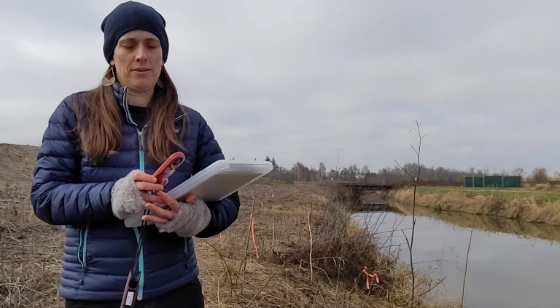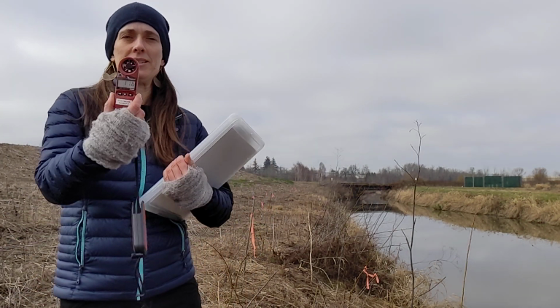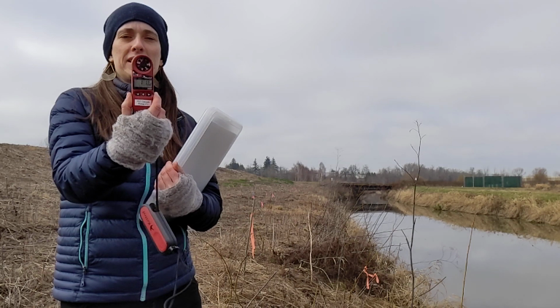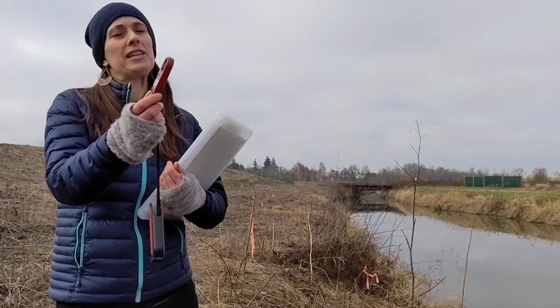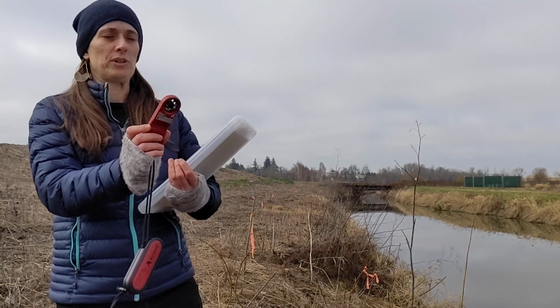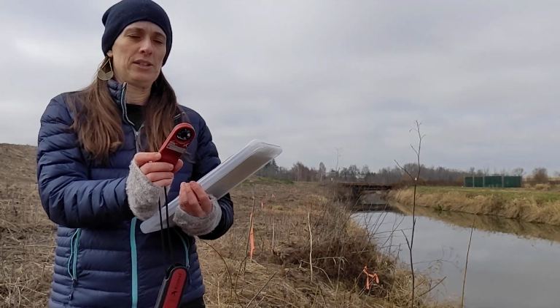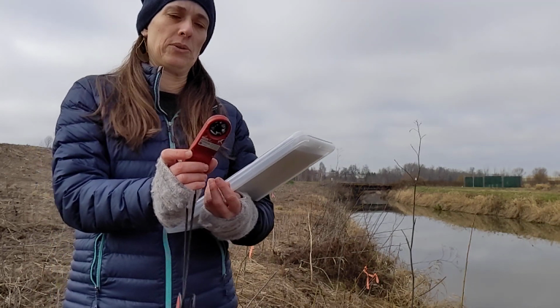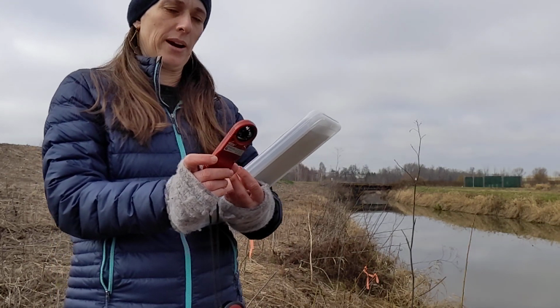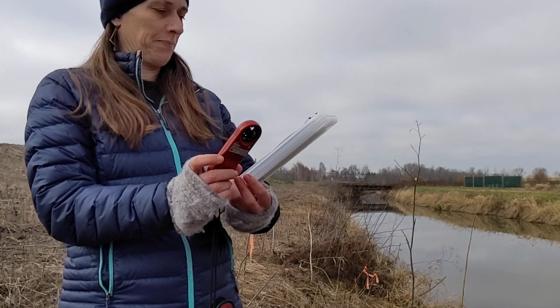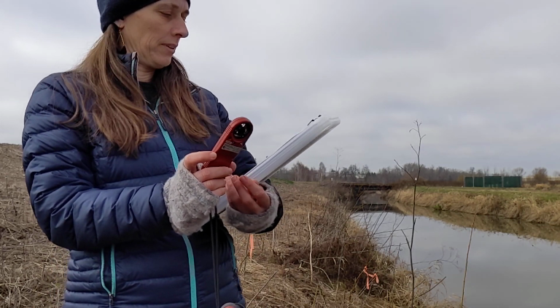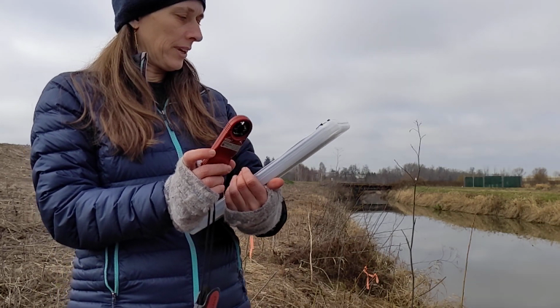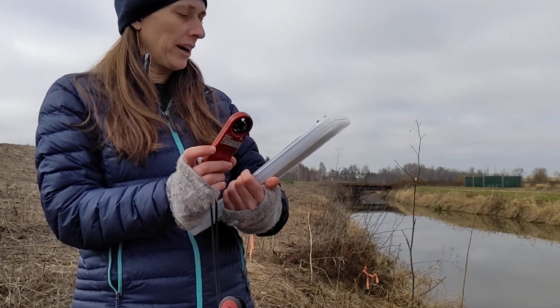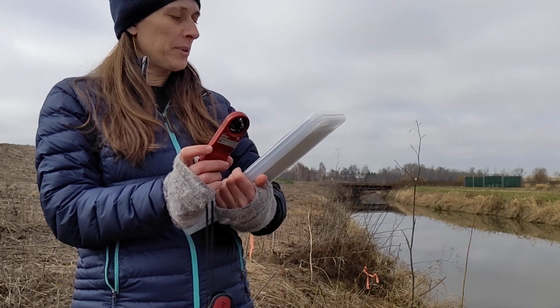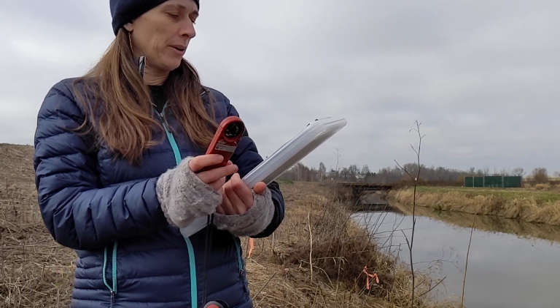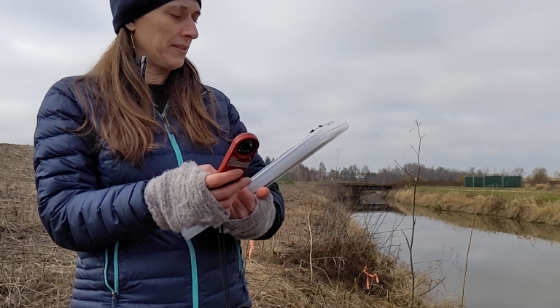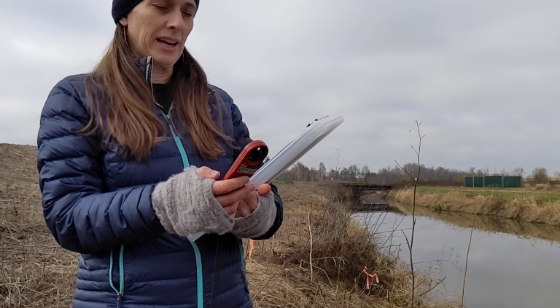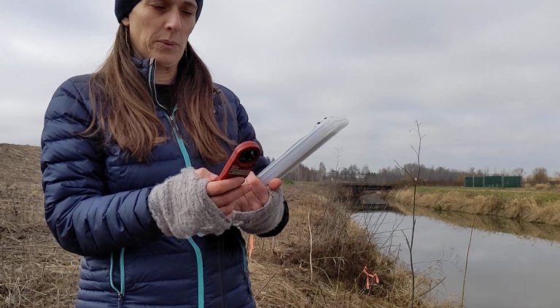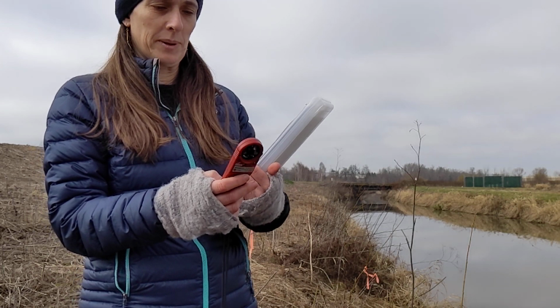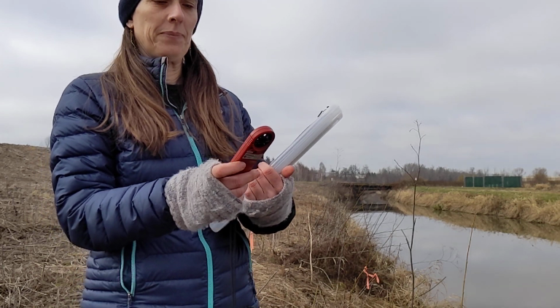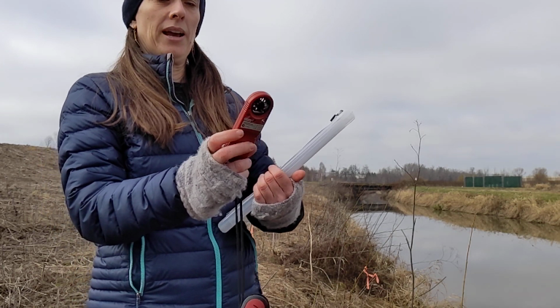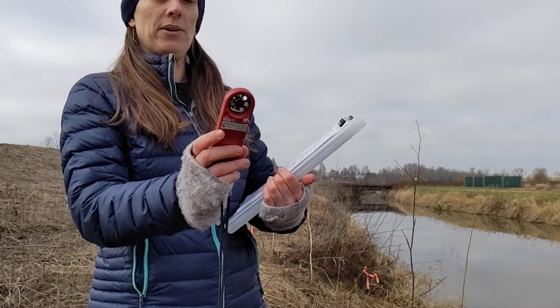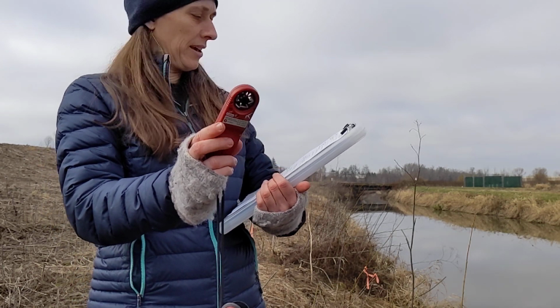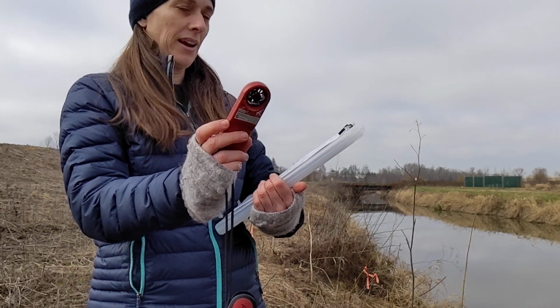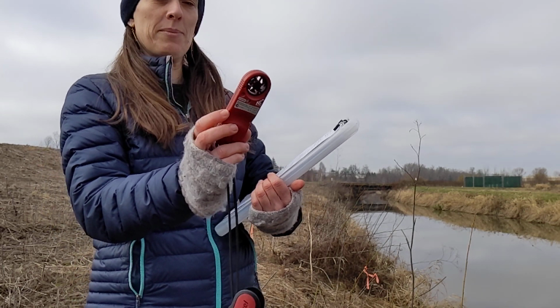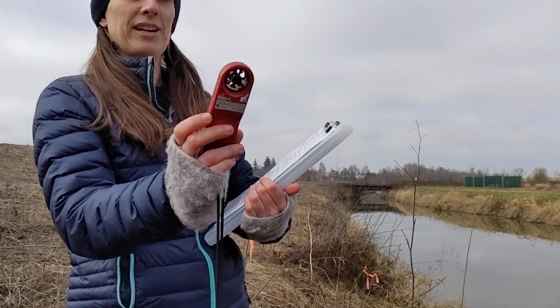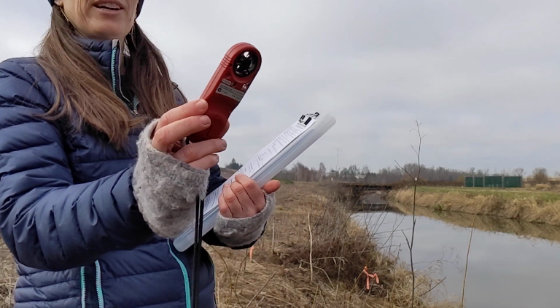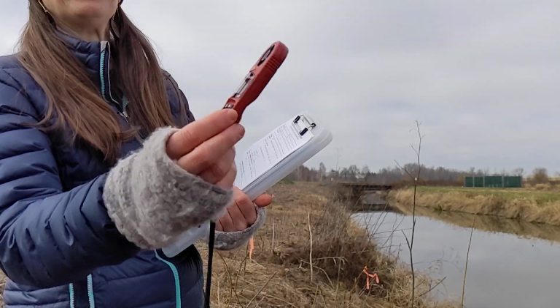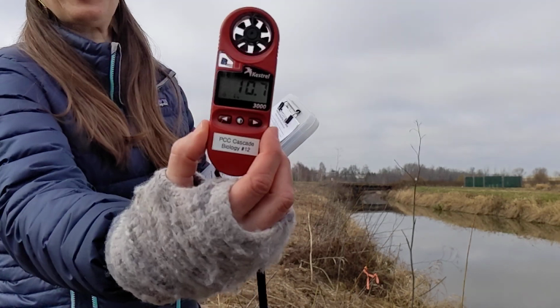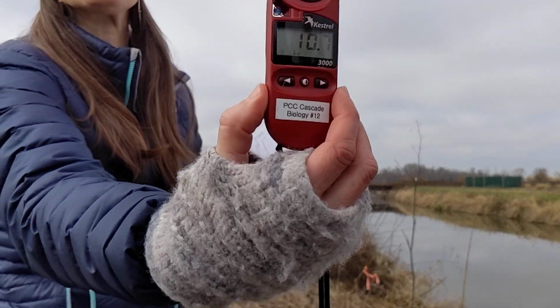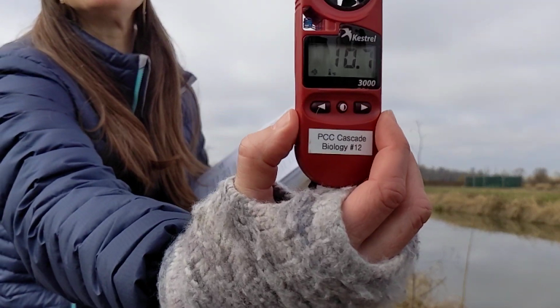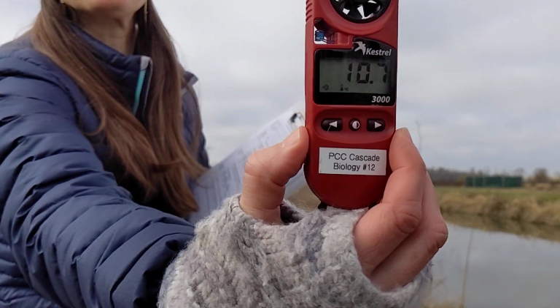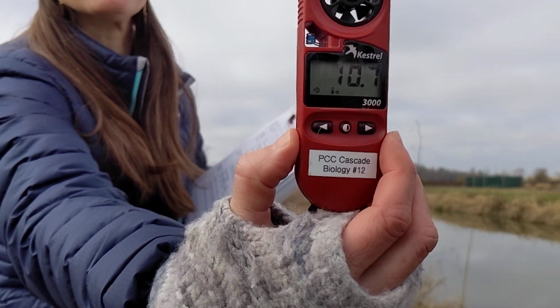I'm going to use this nifty Kestrel to get our air temperature, relative humidity, and wind speed. The air temperature is currently 10.7 degrees Celsius.